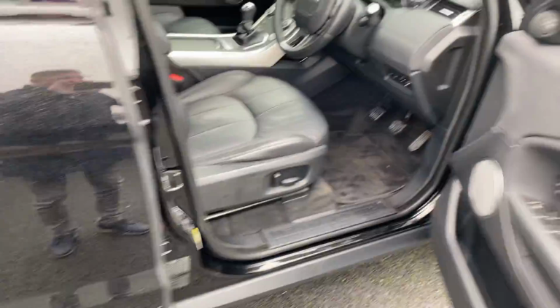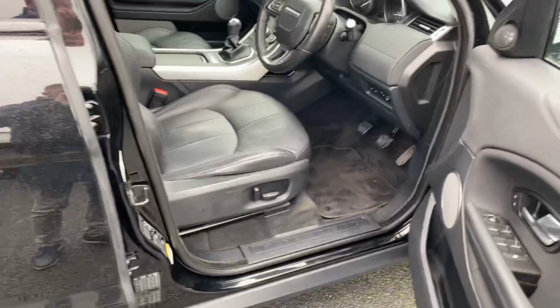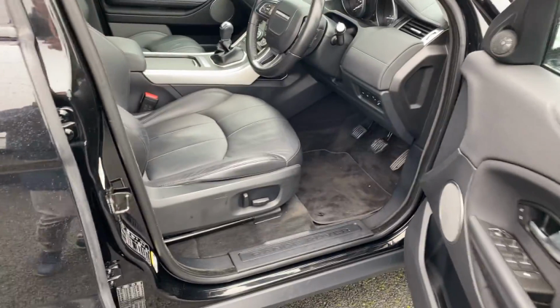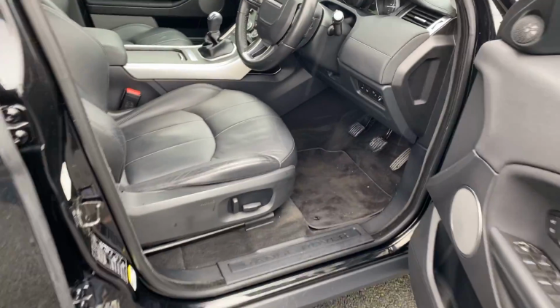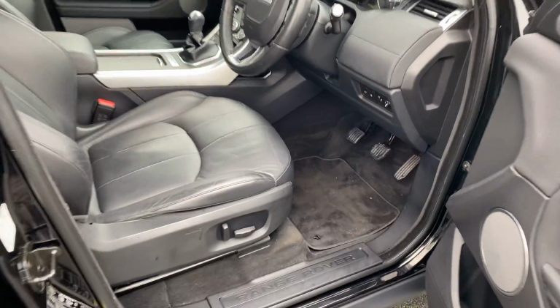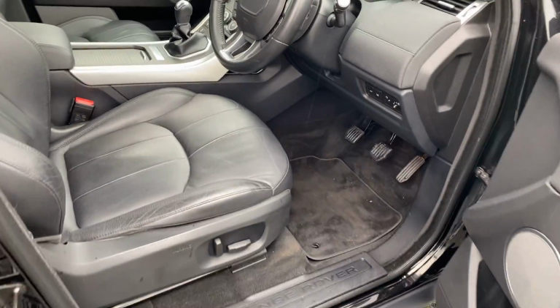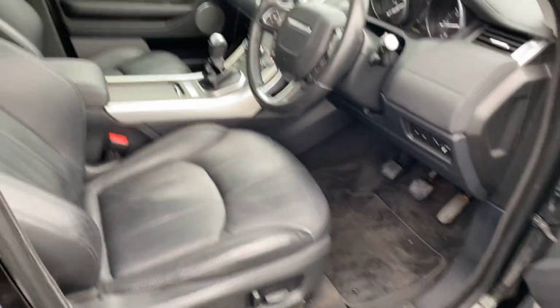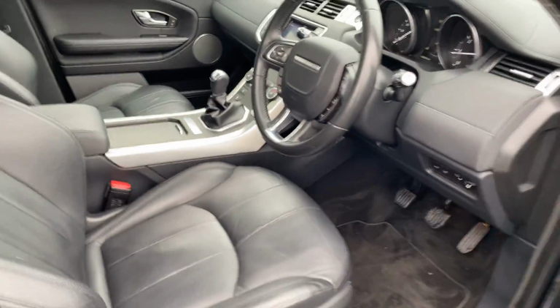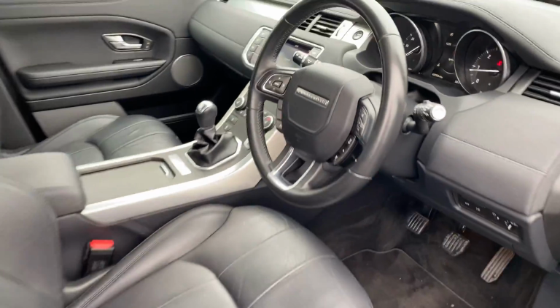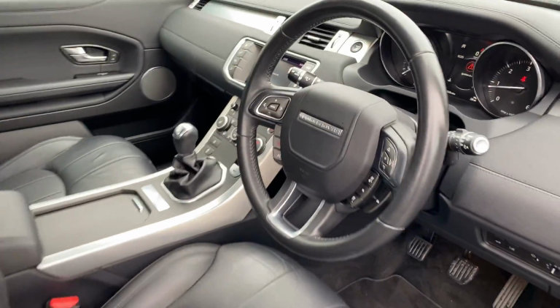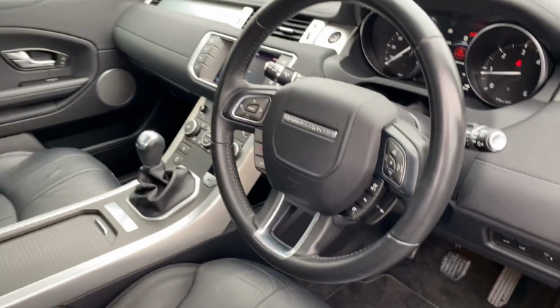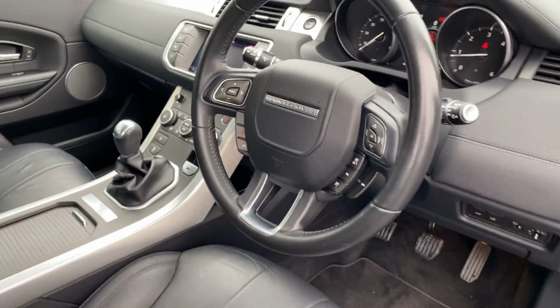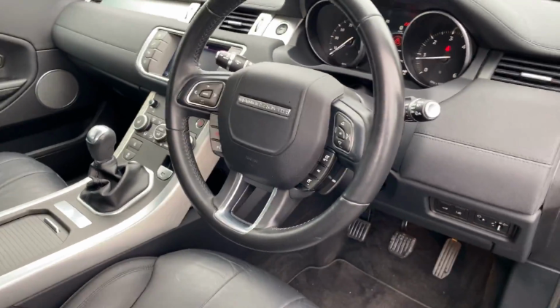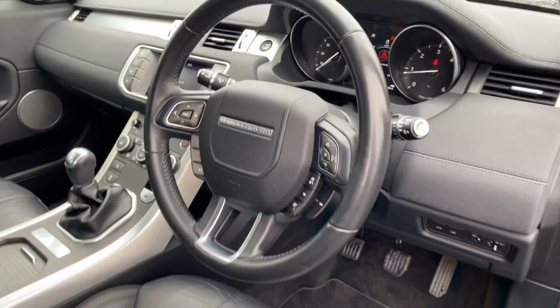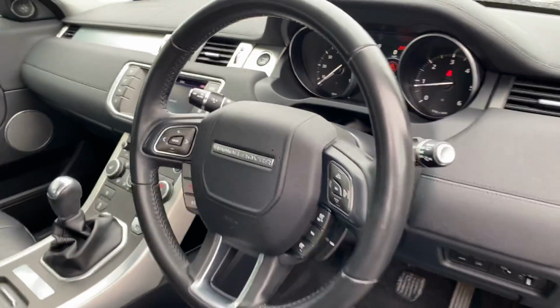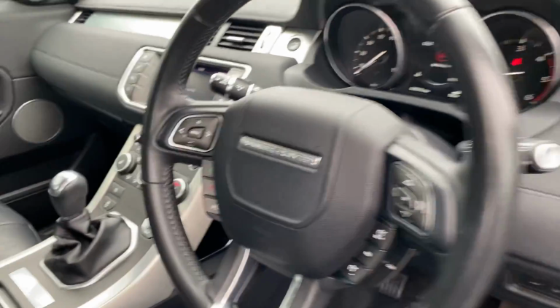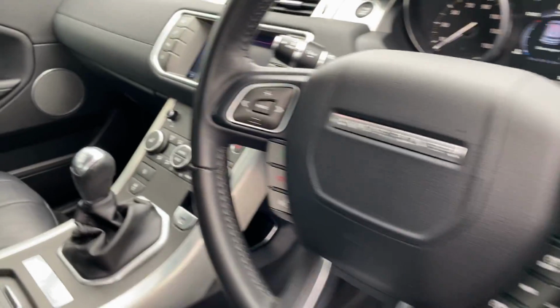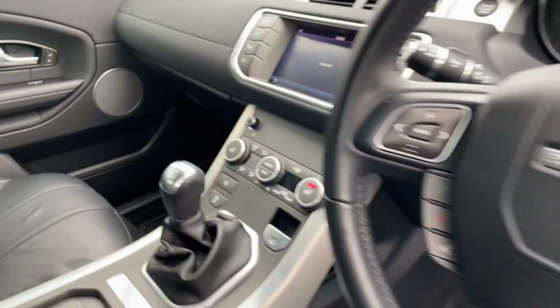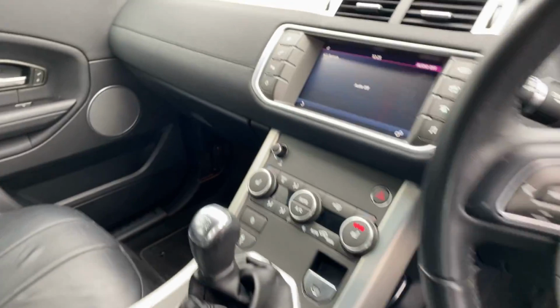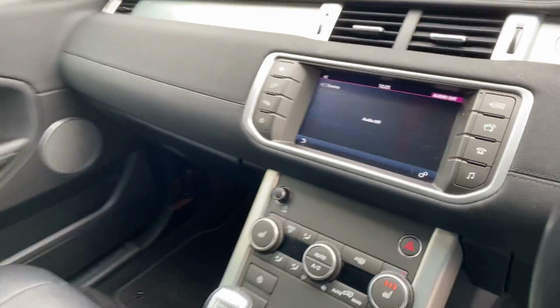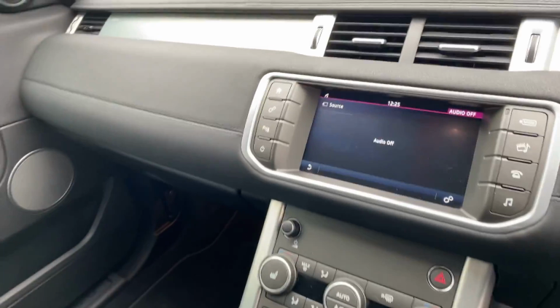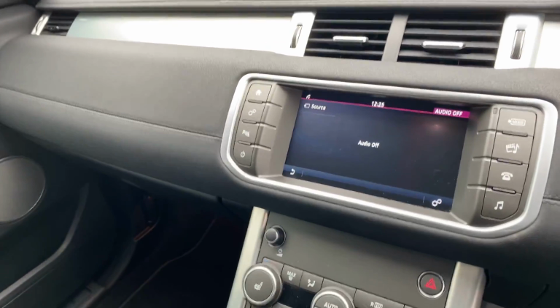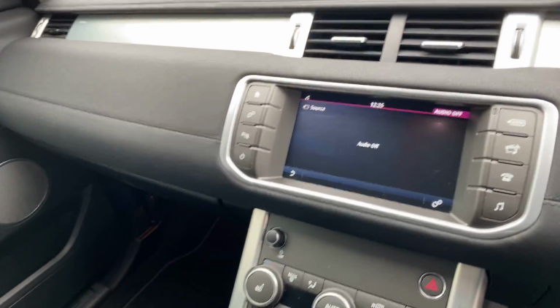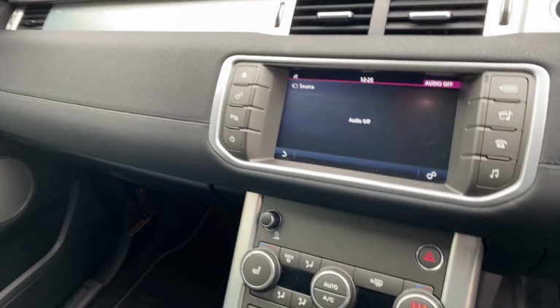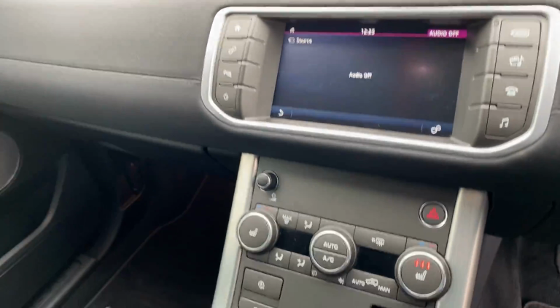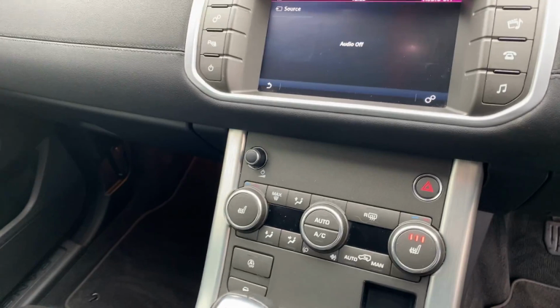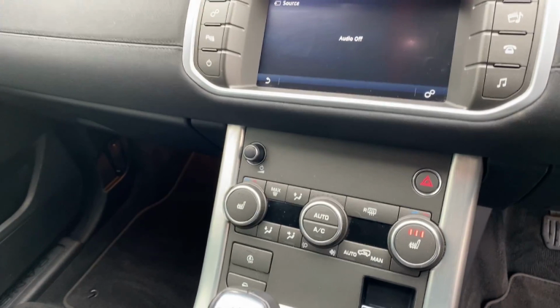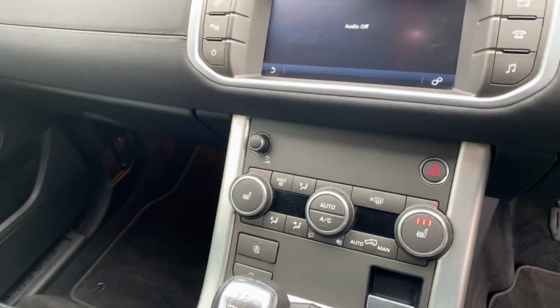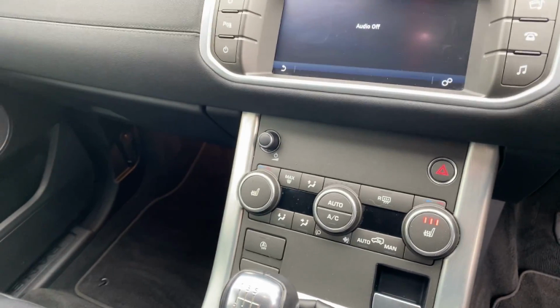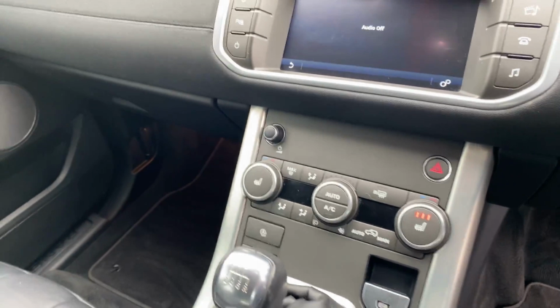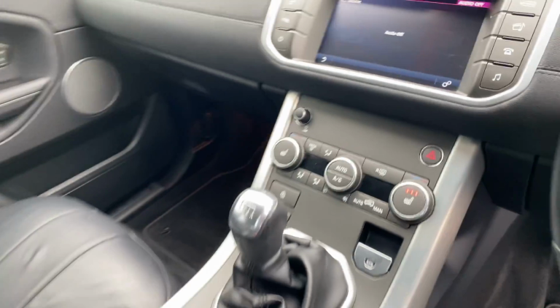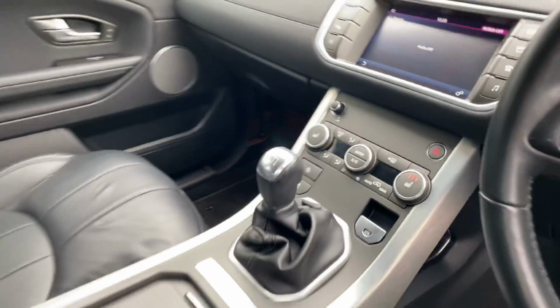Moving to the front, we have an electric driver seat, multi-function steering wheel, auto lights with auto wipers, touchscreen radio, dual zone climatic air conditioning, and heated seats for the front.